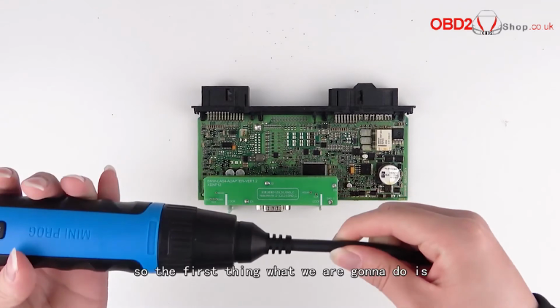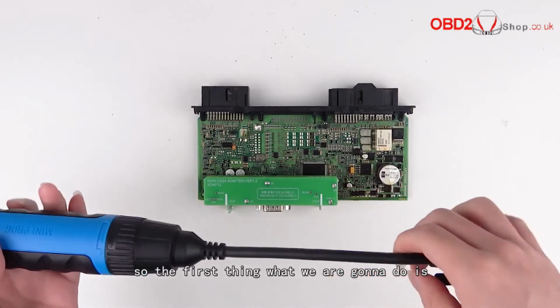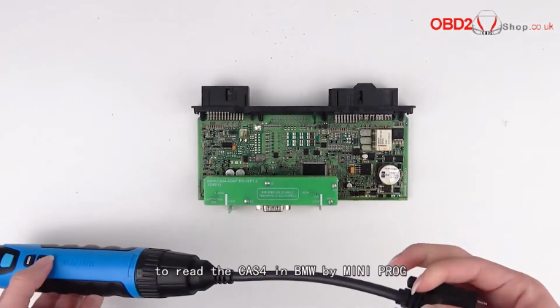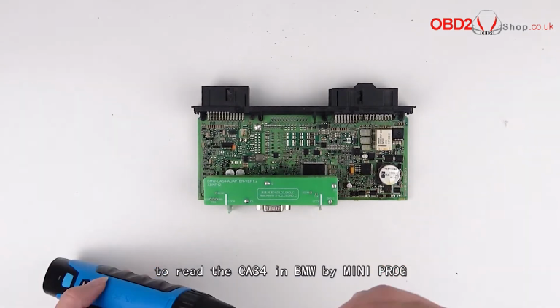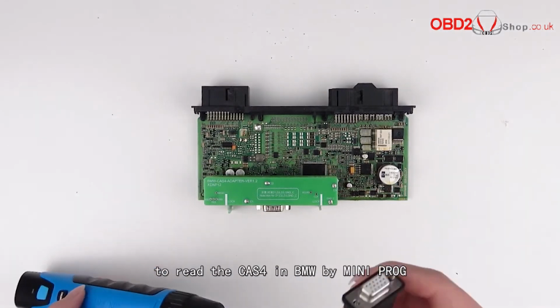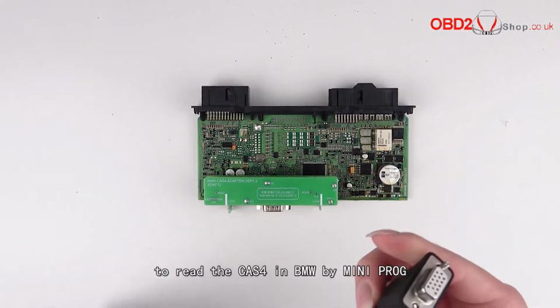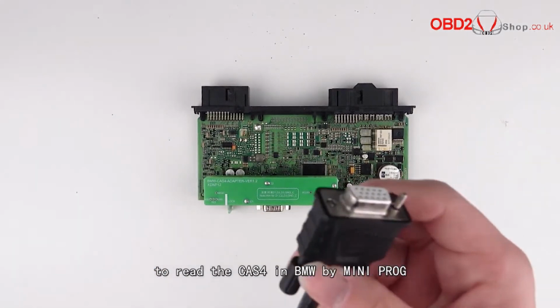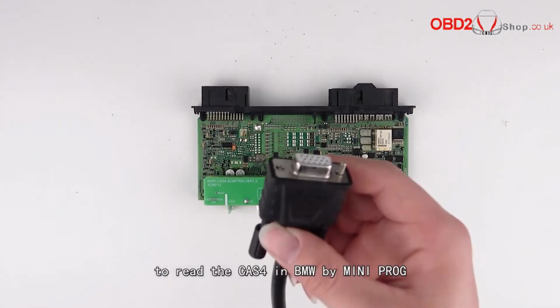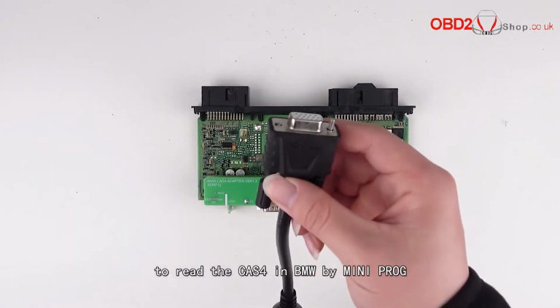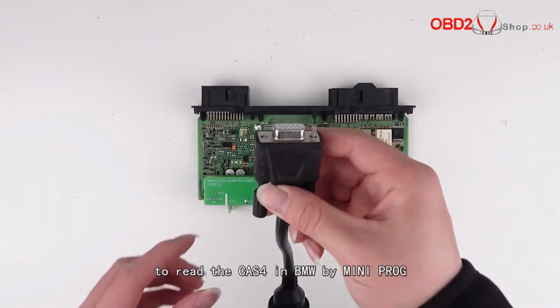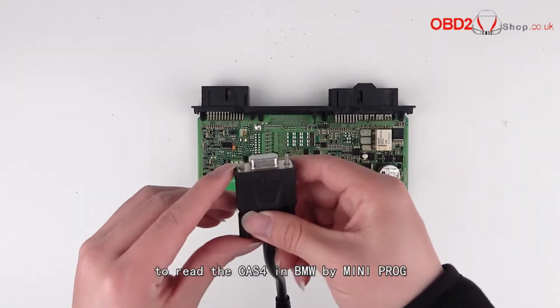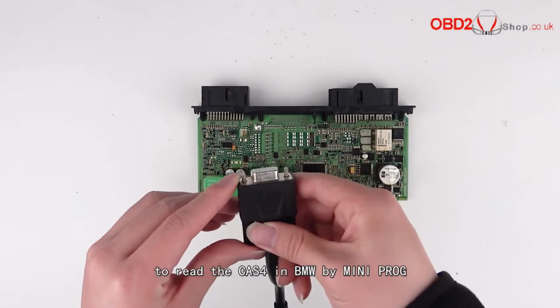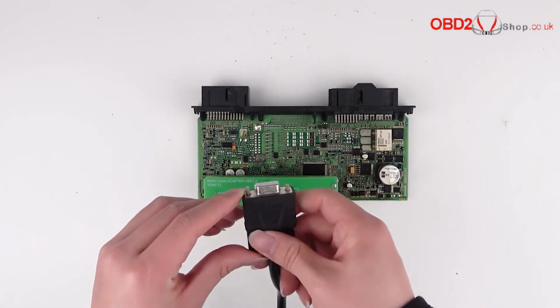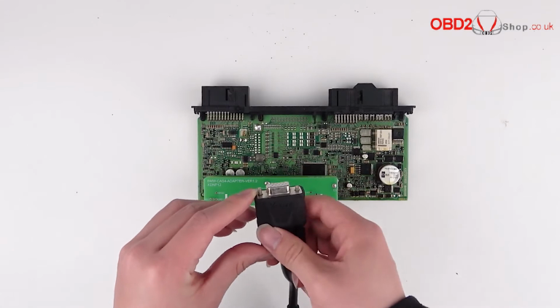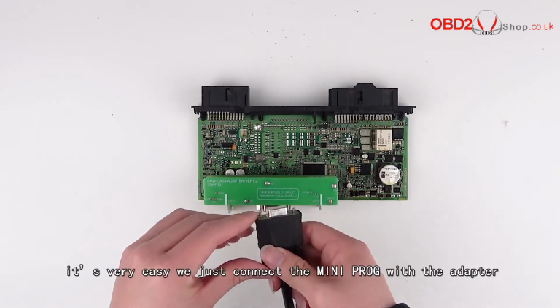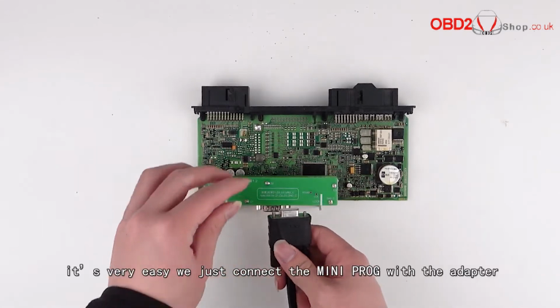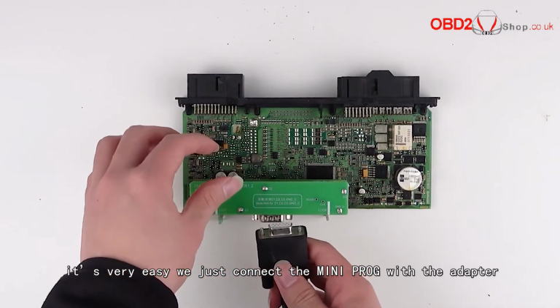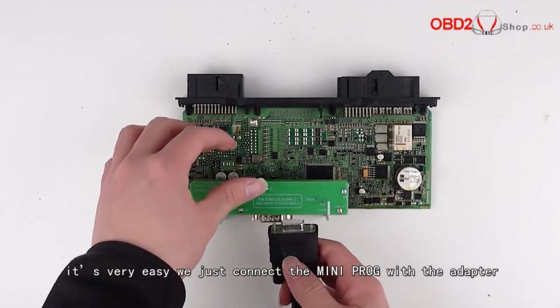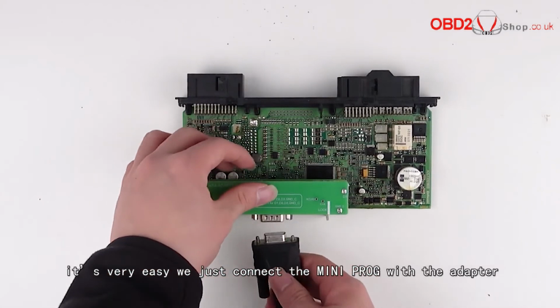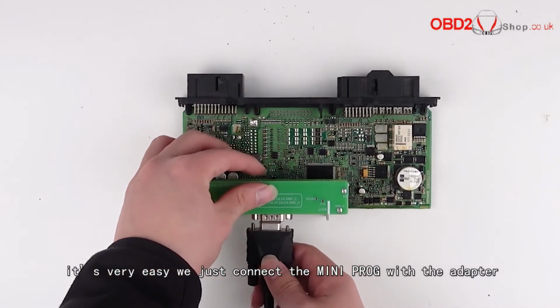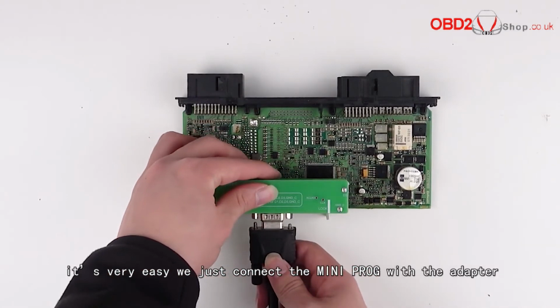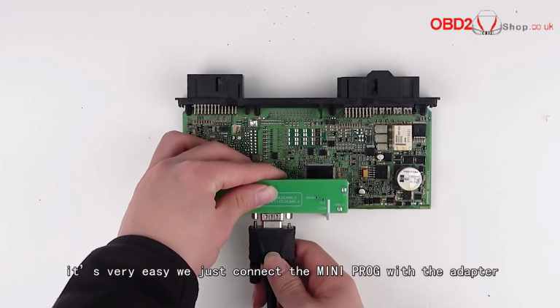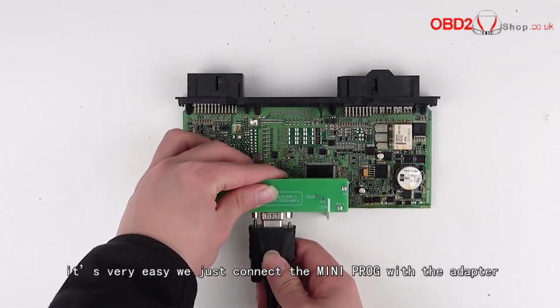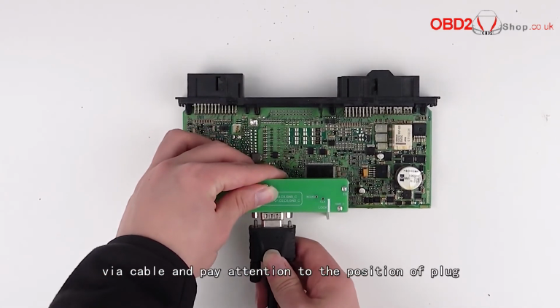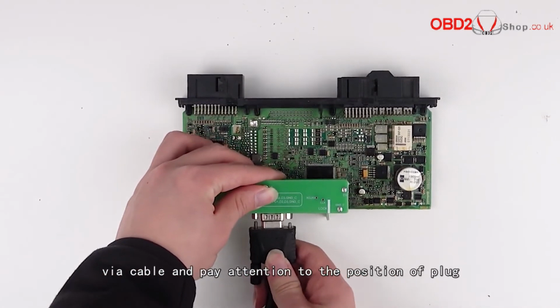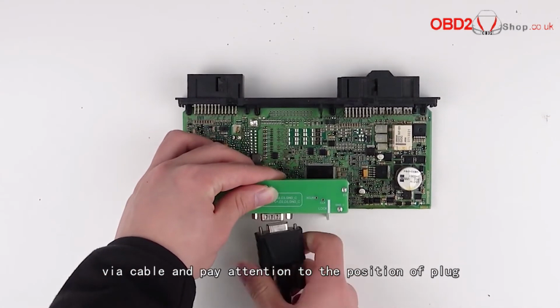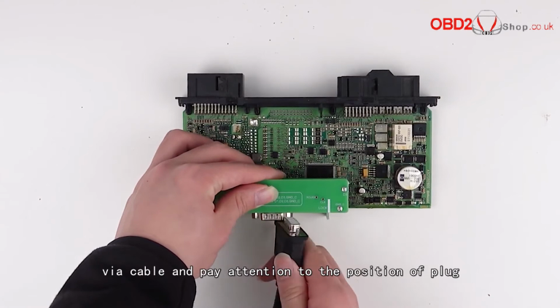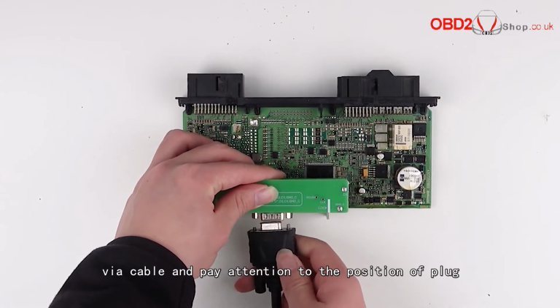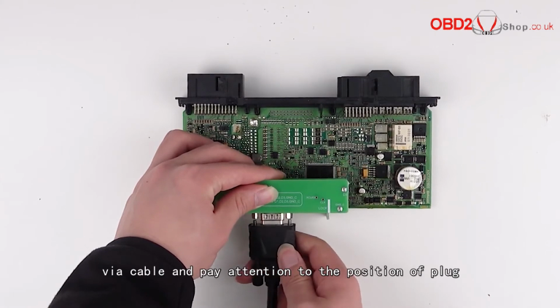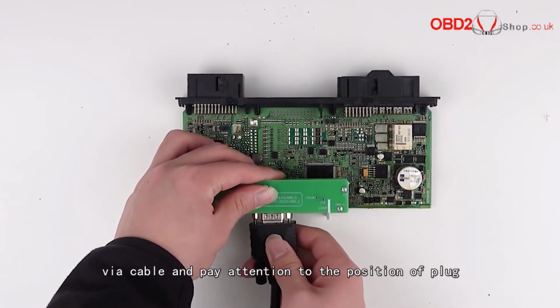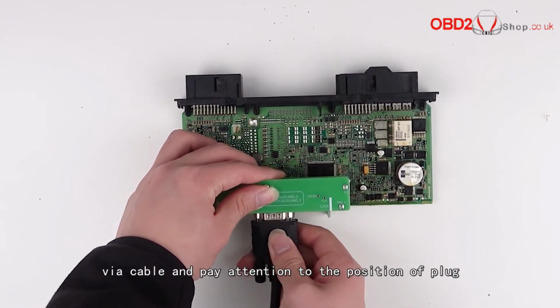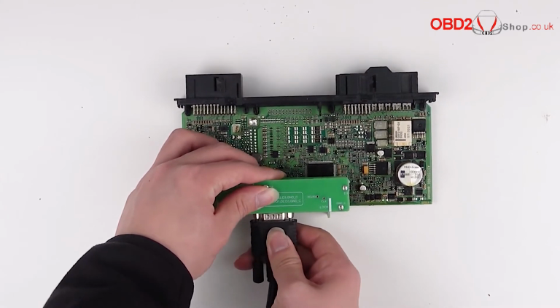The first thing we are going to do is read the CAS4 in BMW by mini prog. It's very easy — we just connect the mini prog with the adapter by cable. Pay attention to the position of the plug.